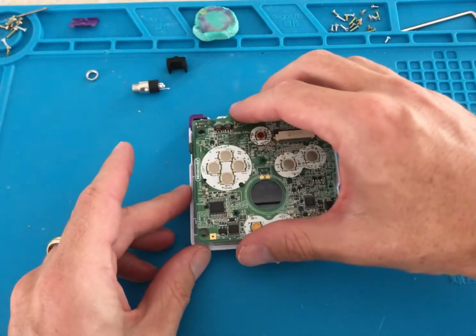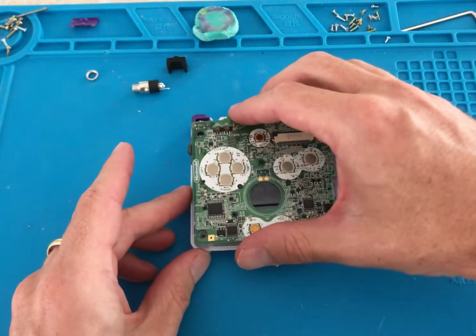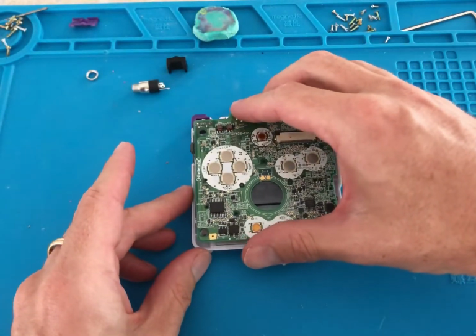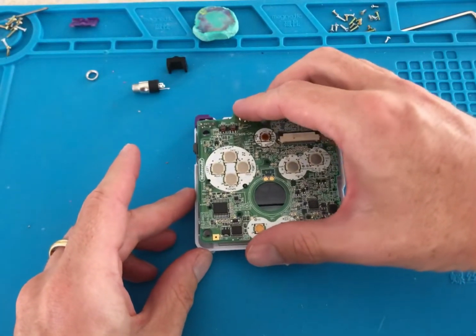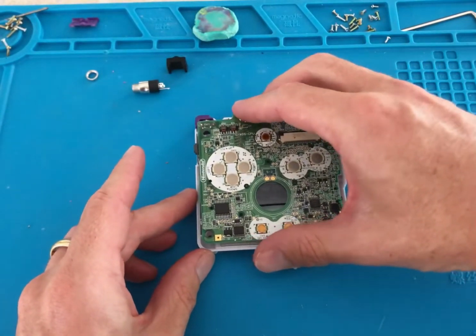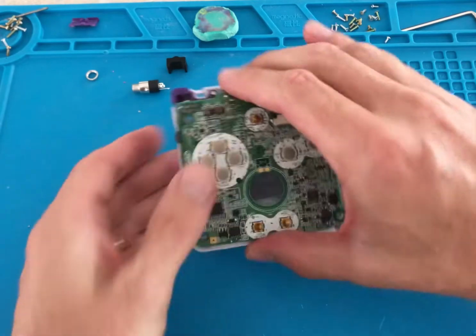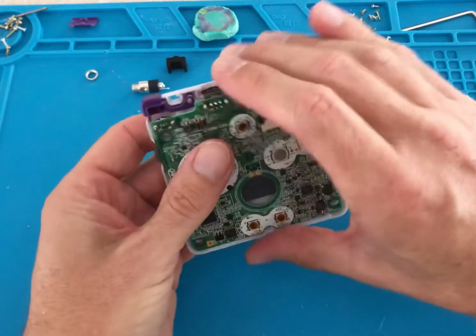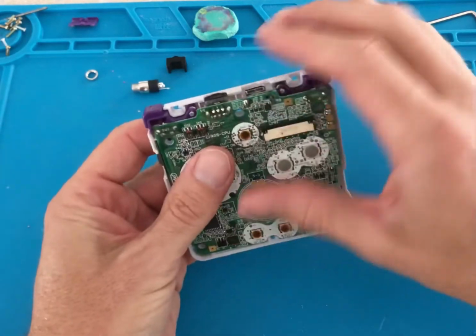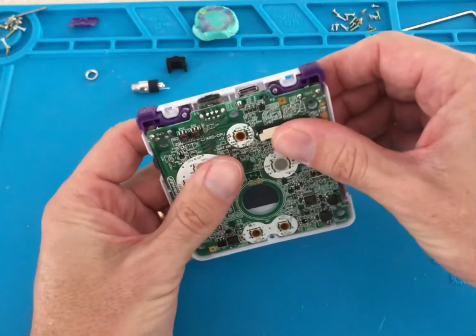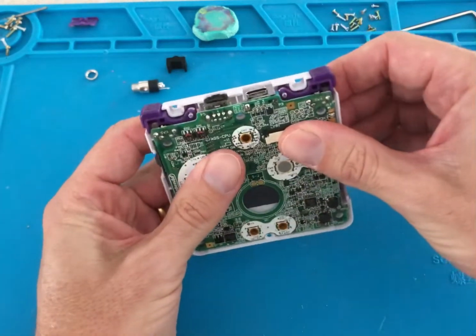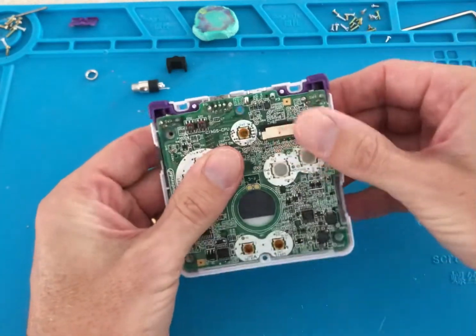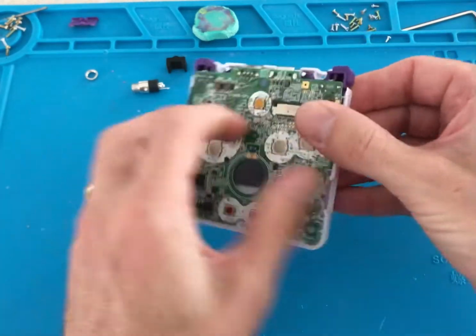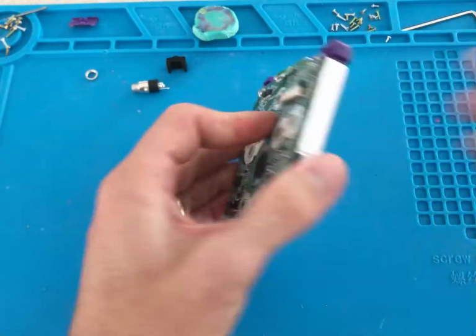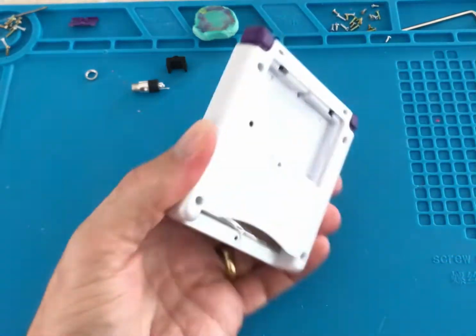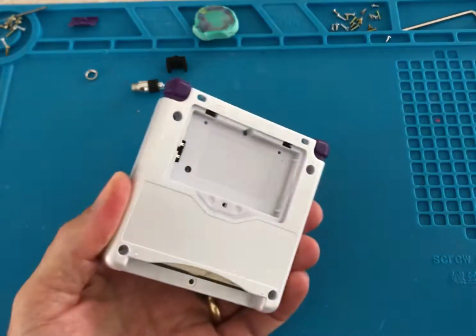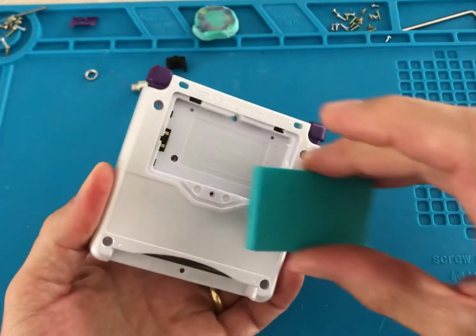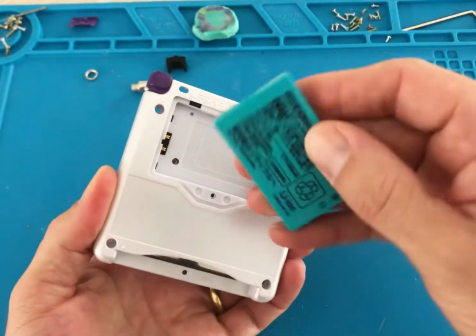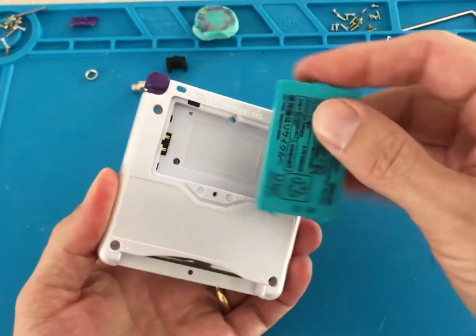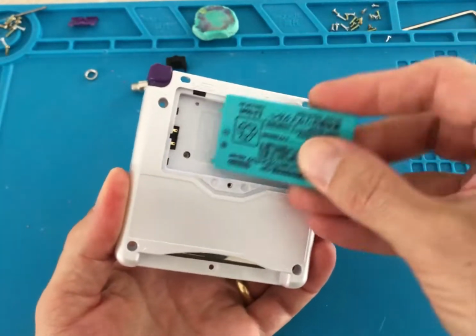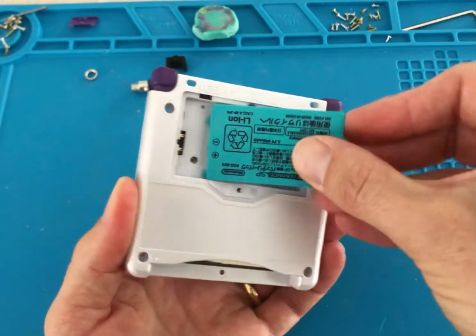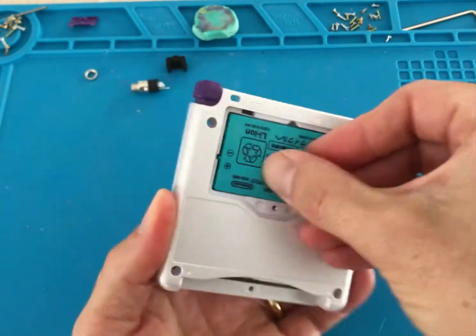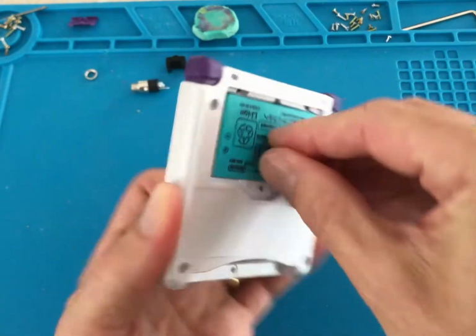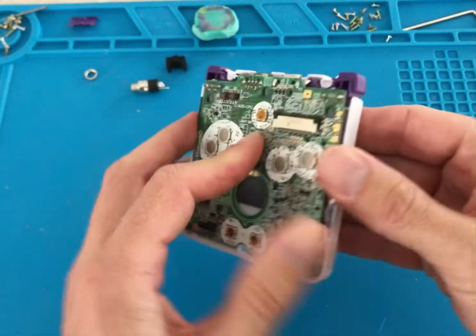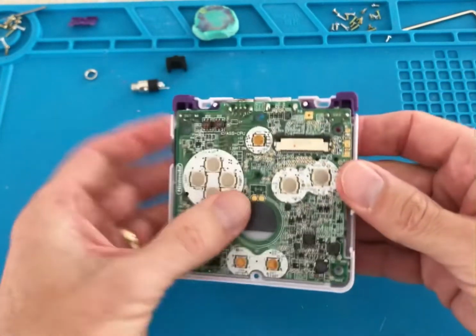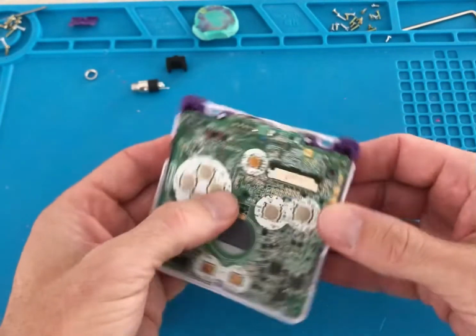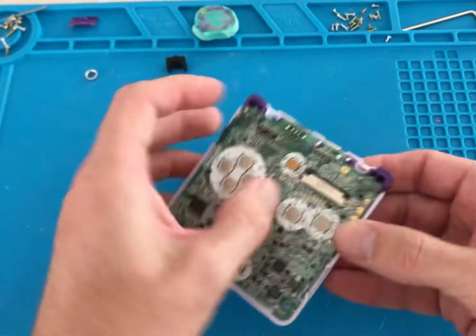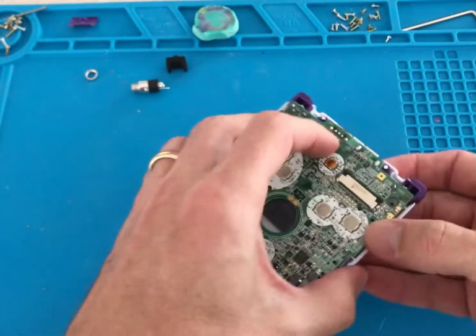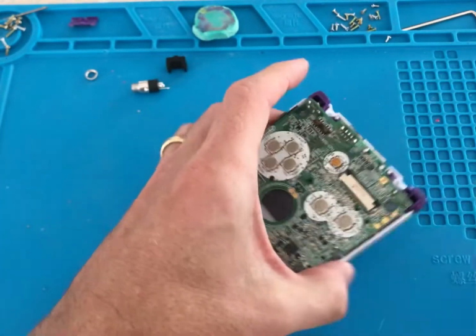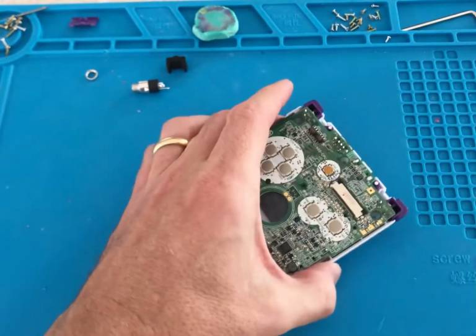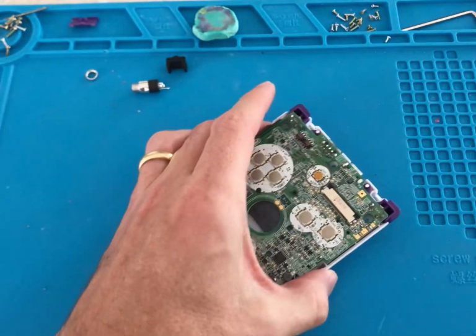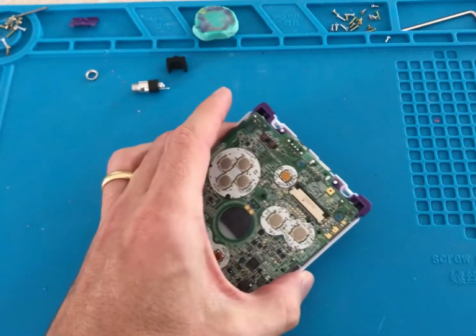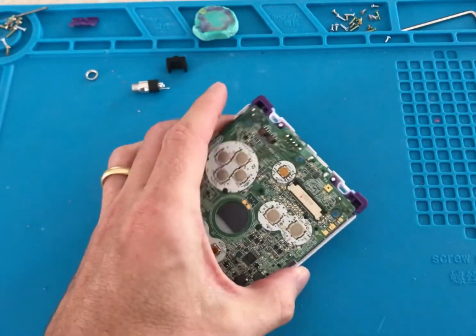Once you're happy with your soldering points, temporarily fit the Game Boy PCB back into the shell. Insert the battery and connect the USB-C to a charger to see if it functions.